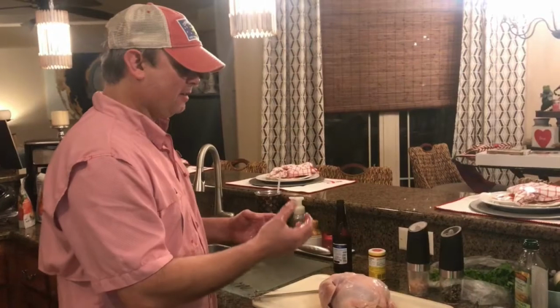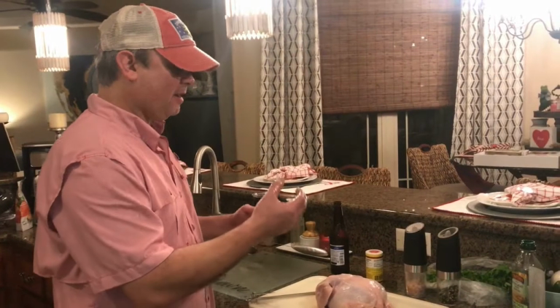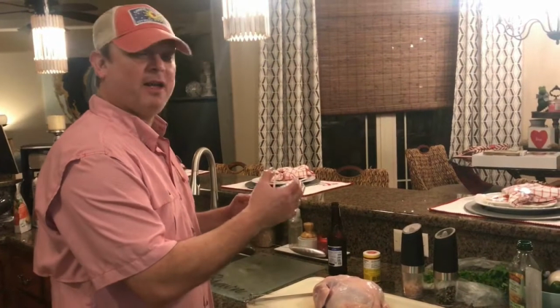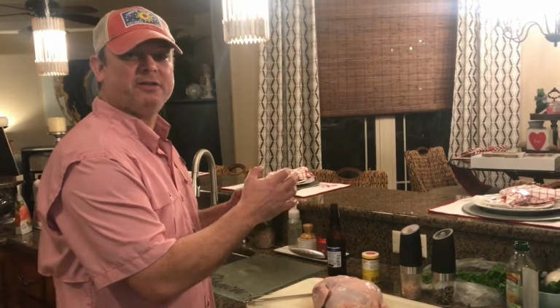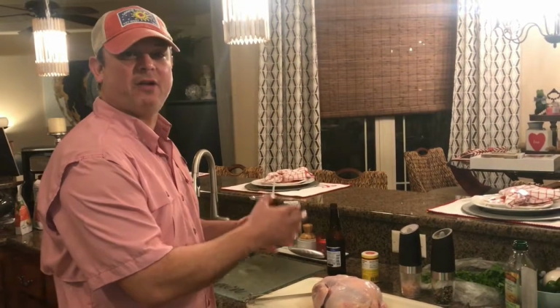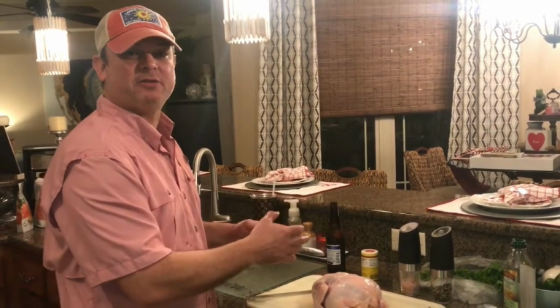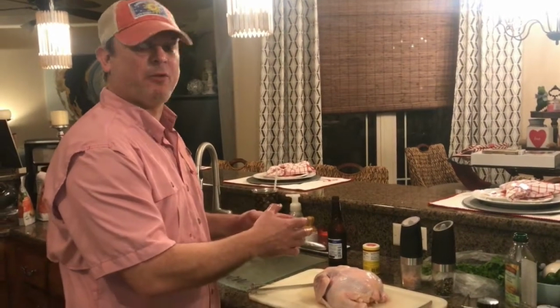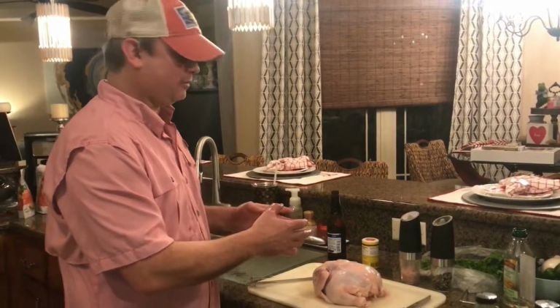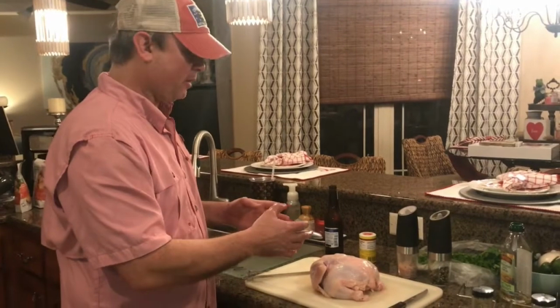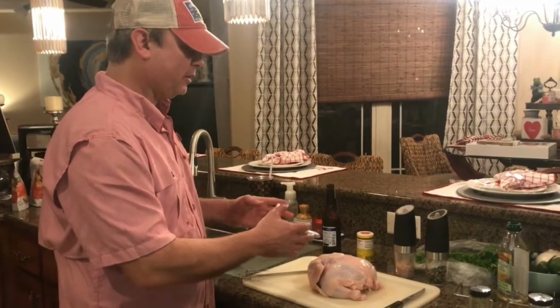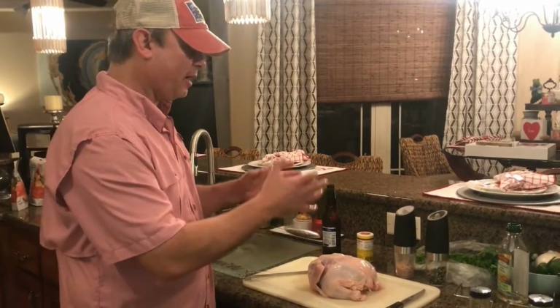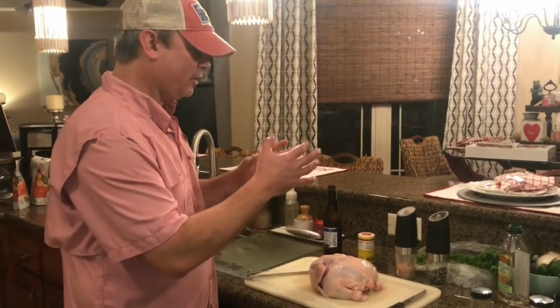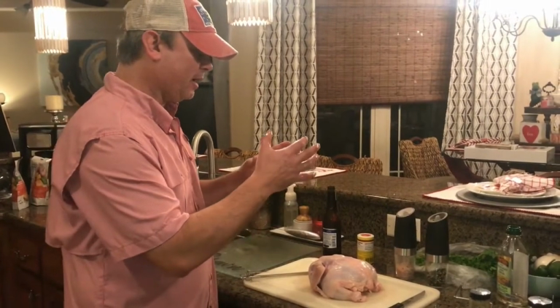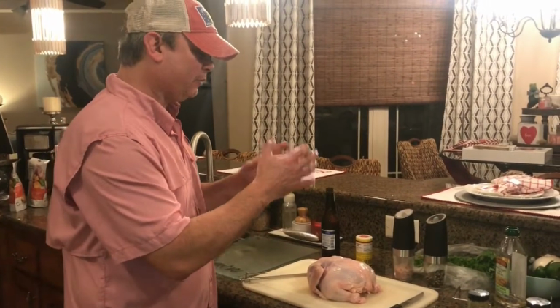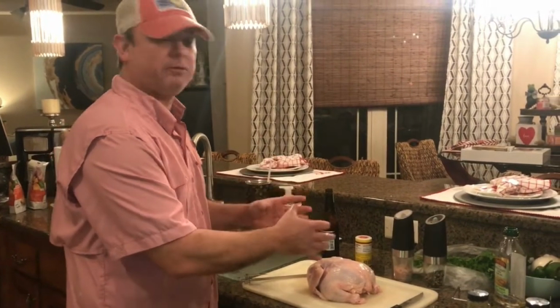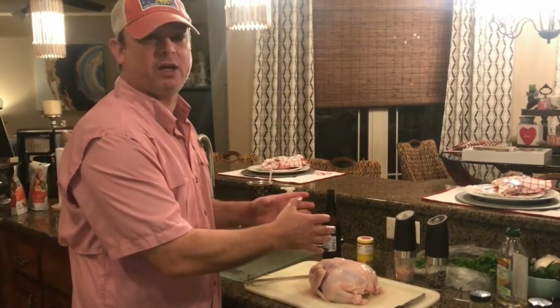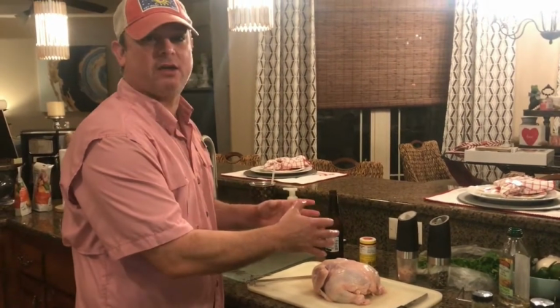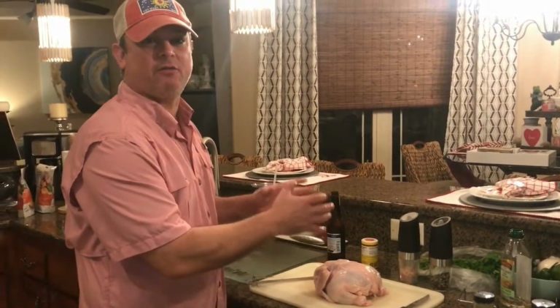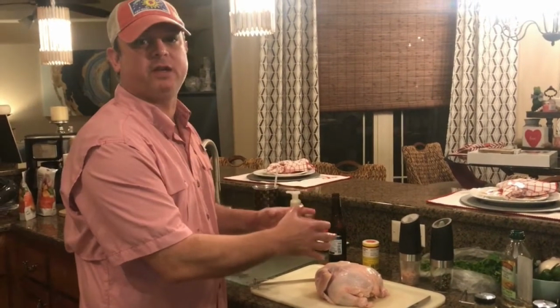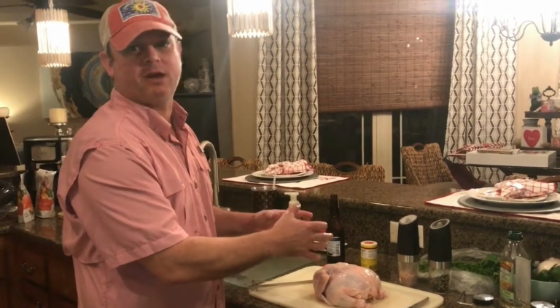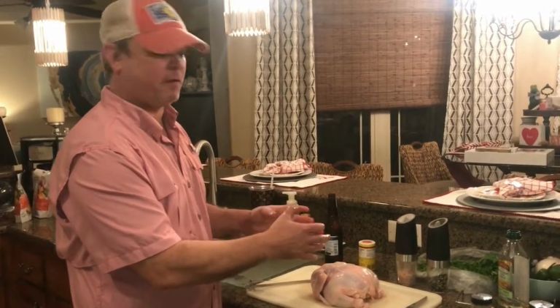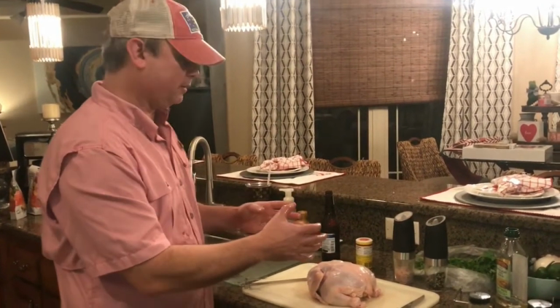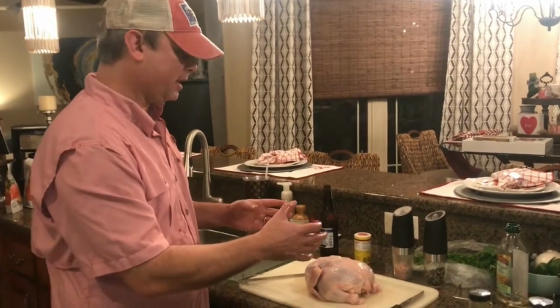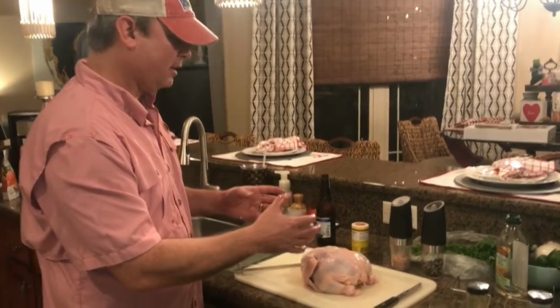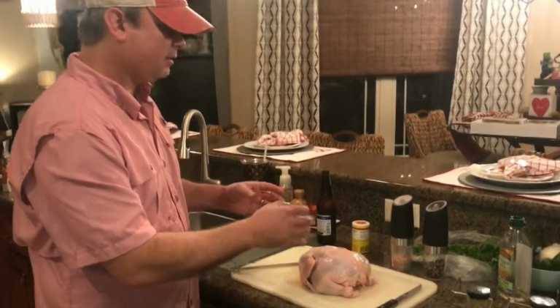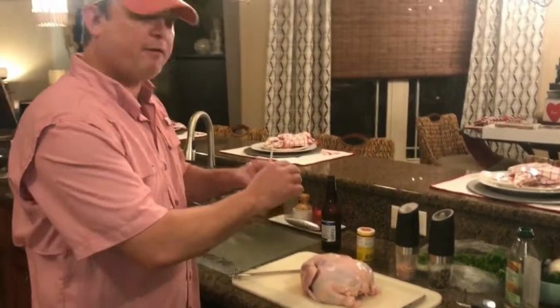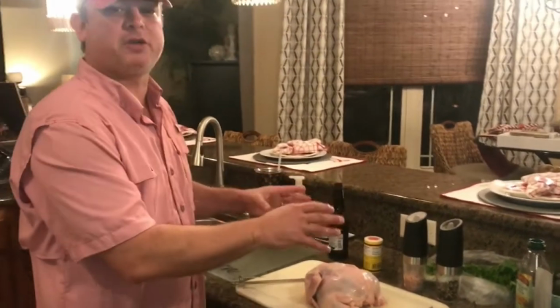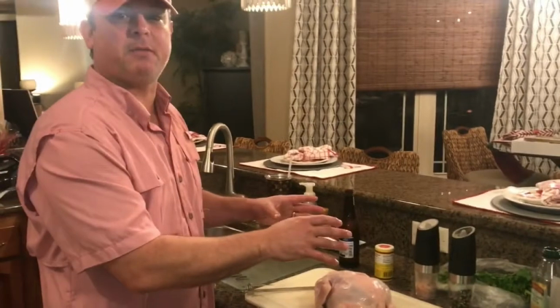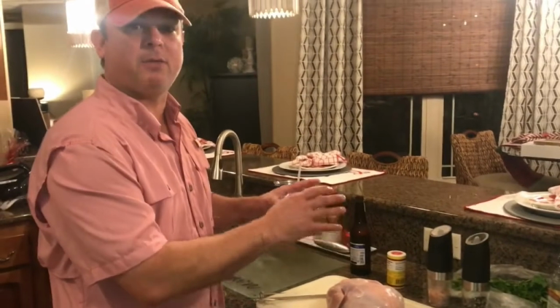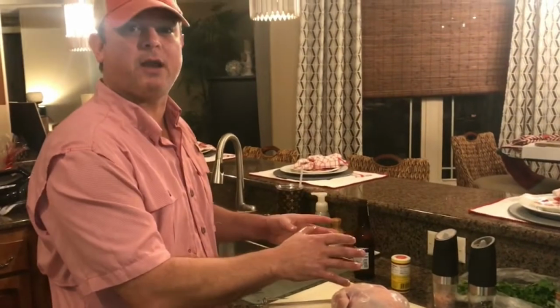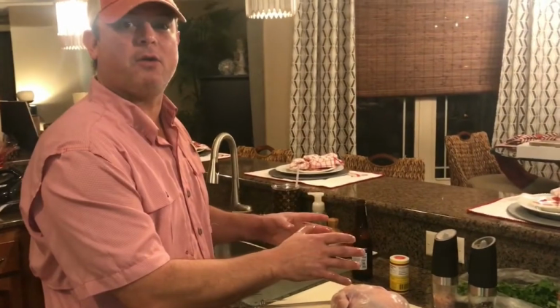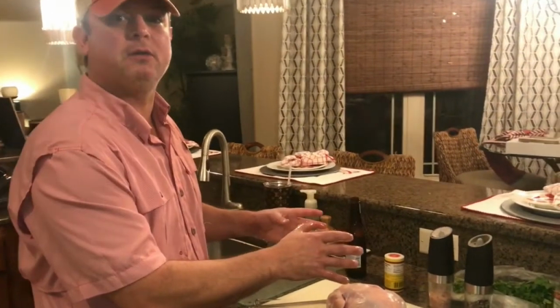All right, hey y'all, this is at Meals Under Pressure. We're going to try cooking a rotisserie chicken in our Vortex air fryer tonight. It's going to be our first shot, but I think we got it going on.